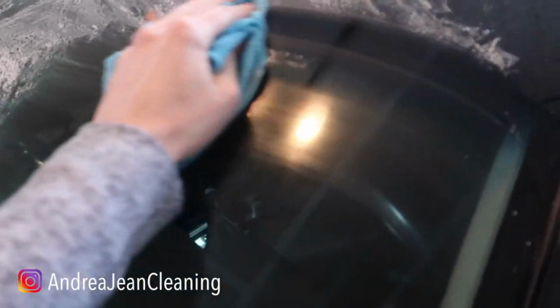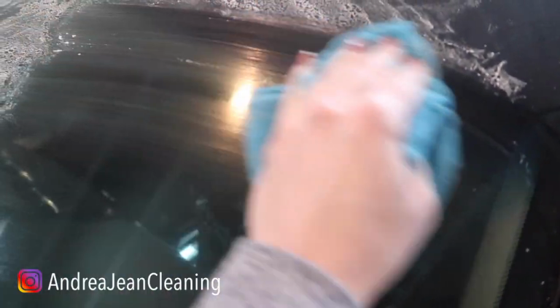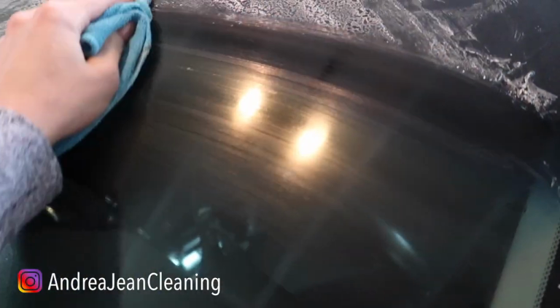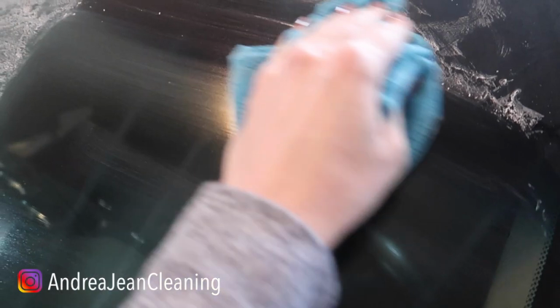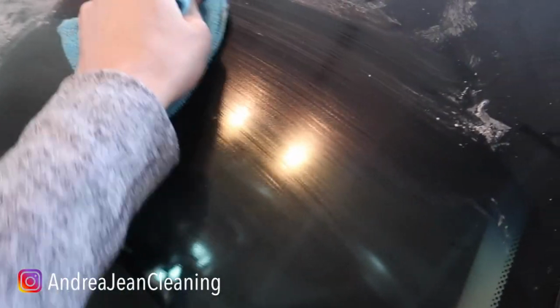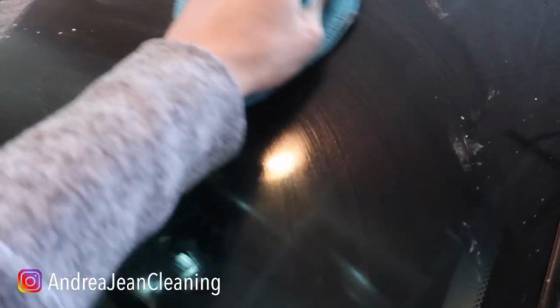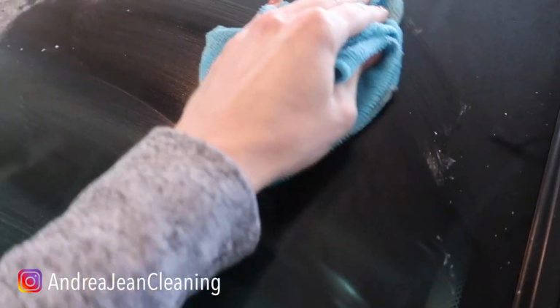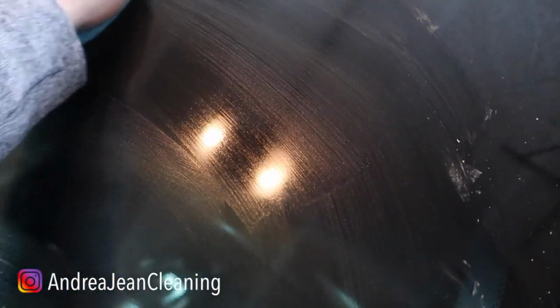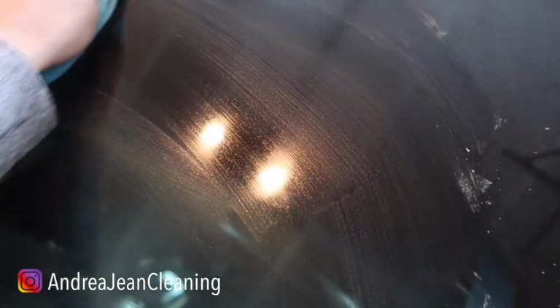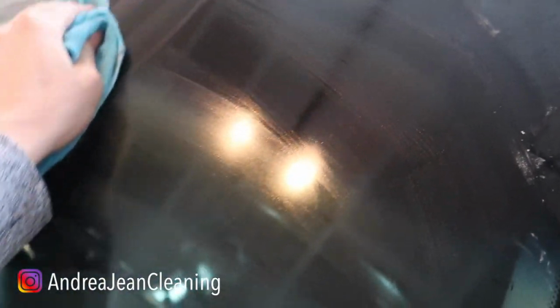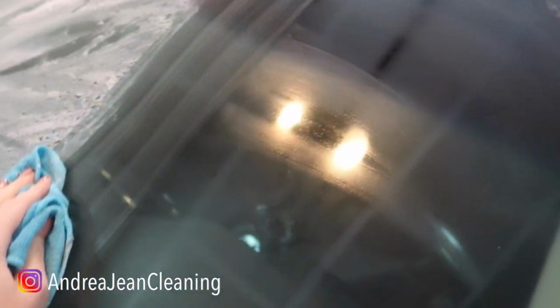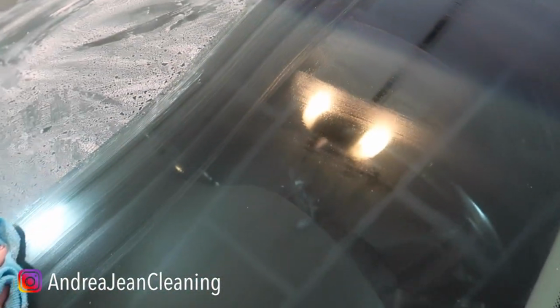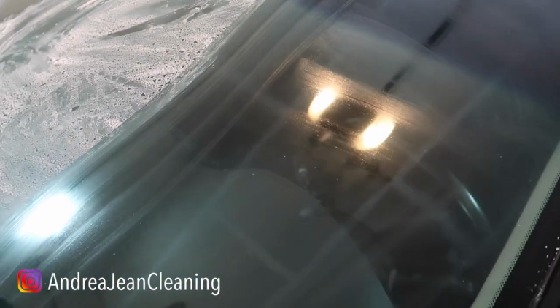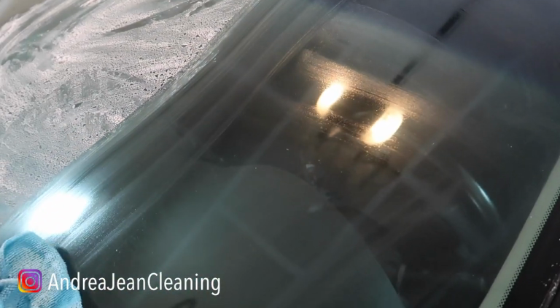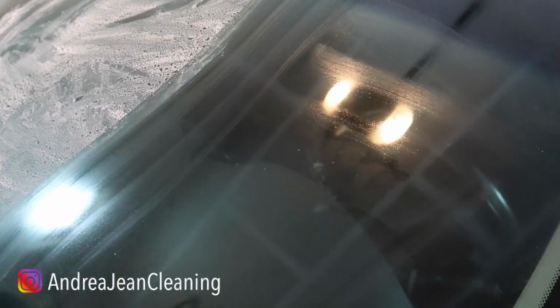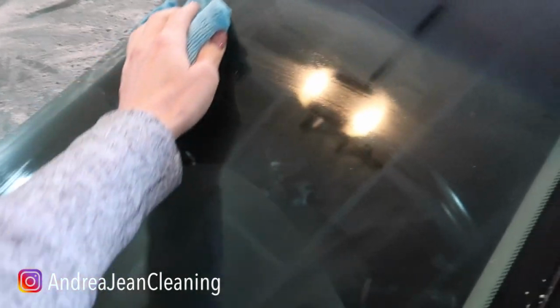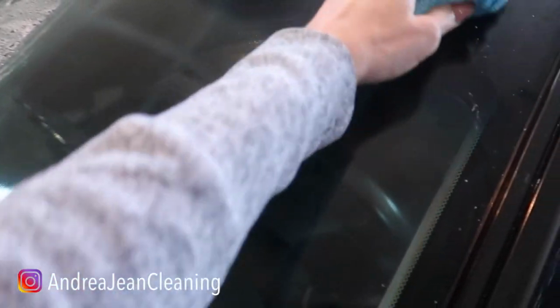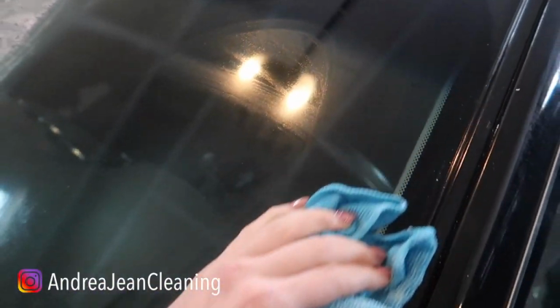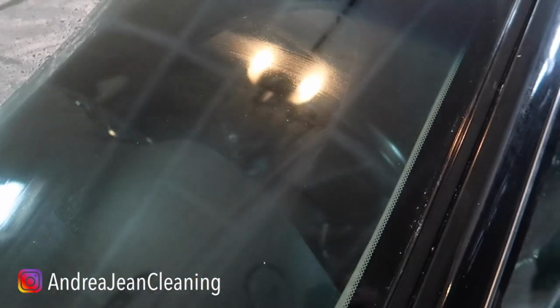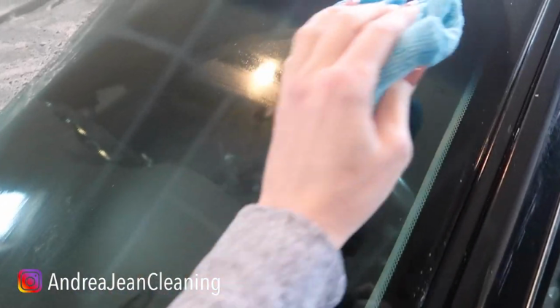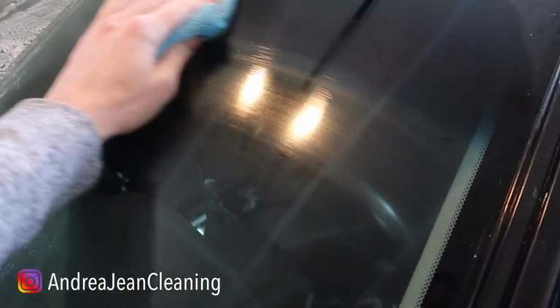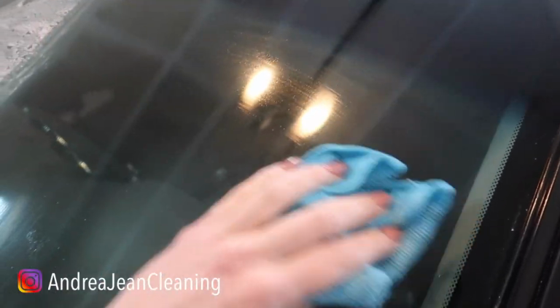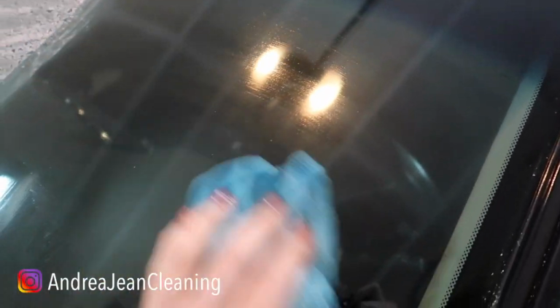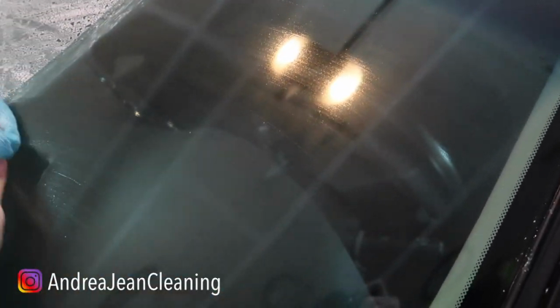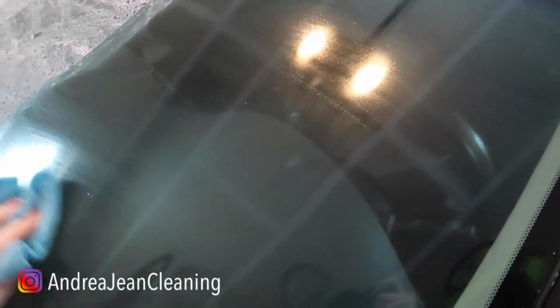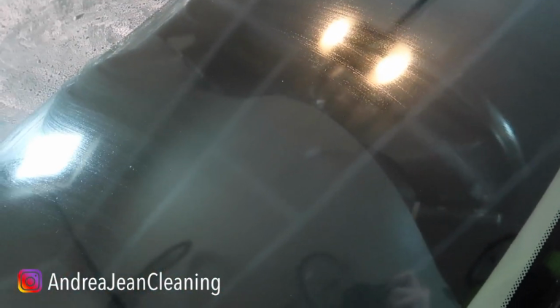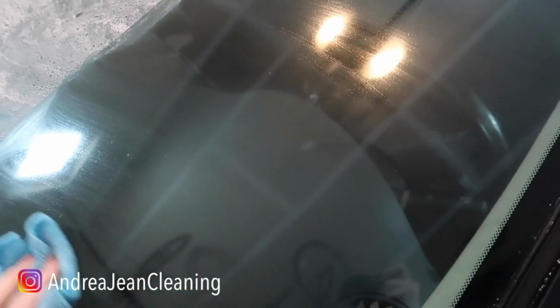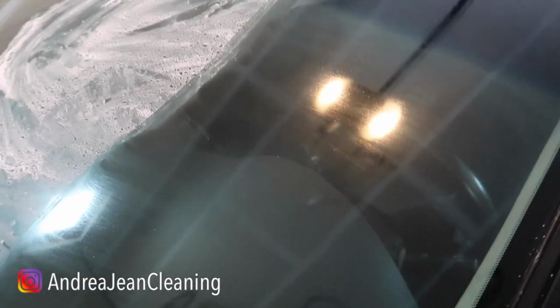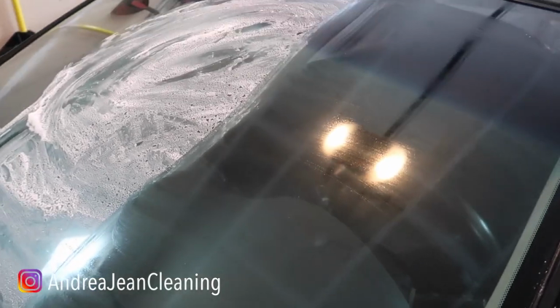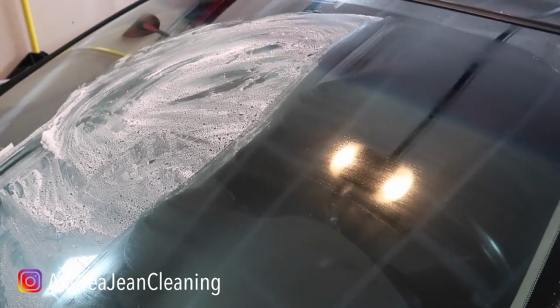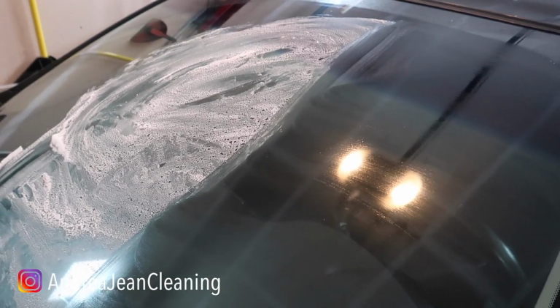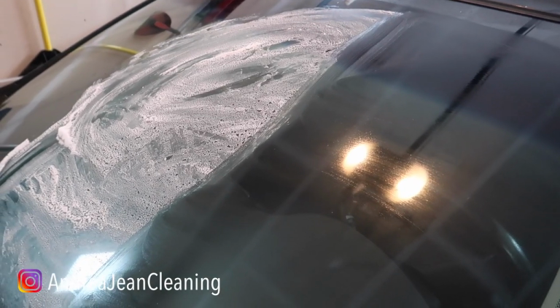I am impressed. If you've ever wondered what happens to shaving cream if you were to let it sit out, this is what happens even in a cold area right here. Well, that smells good. Who knew your windshield could smell so good?